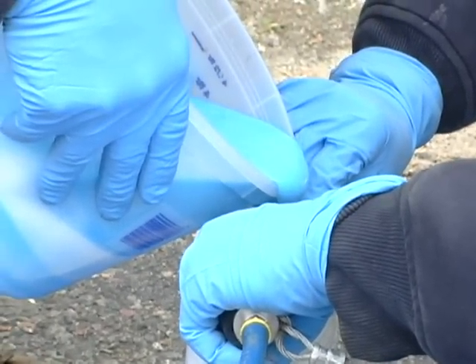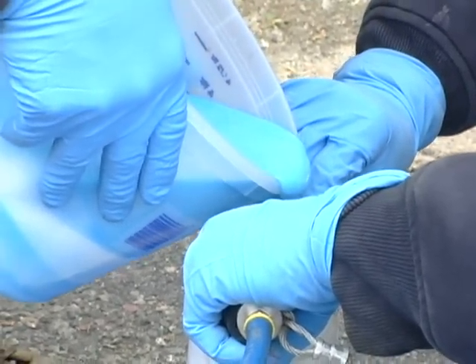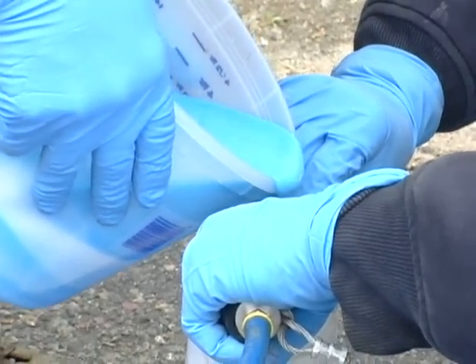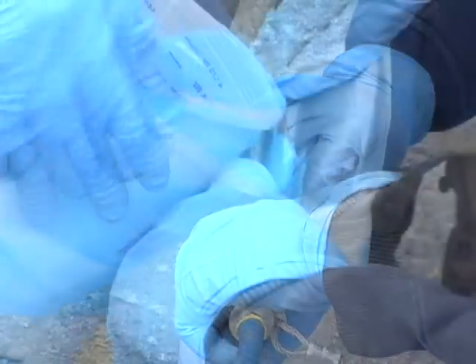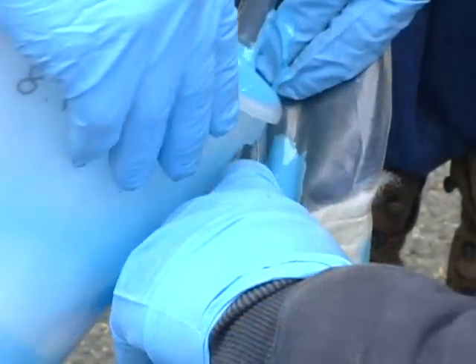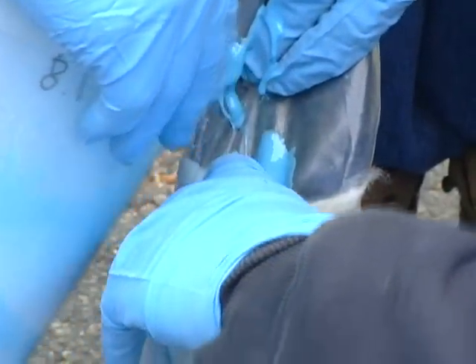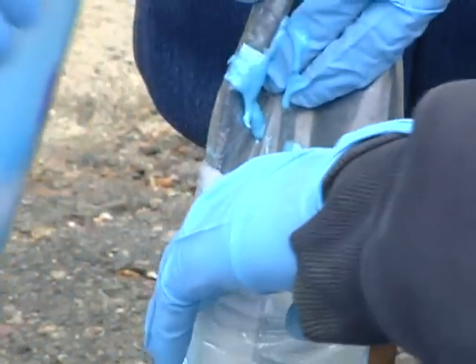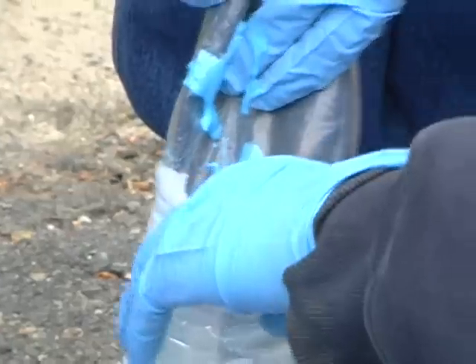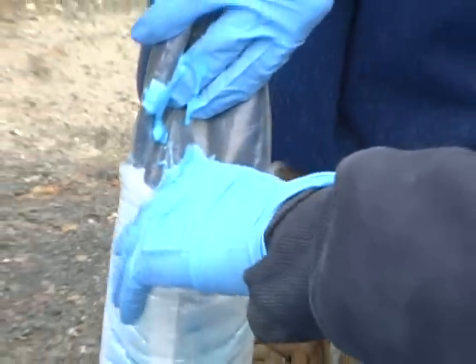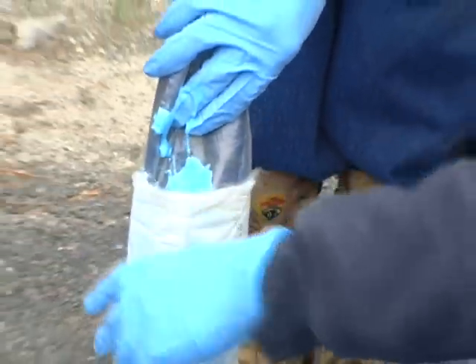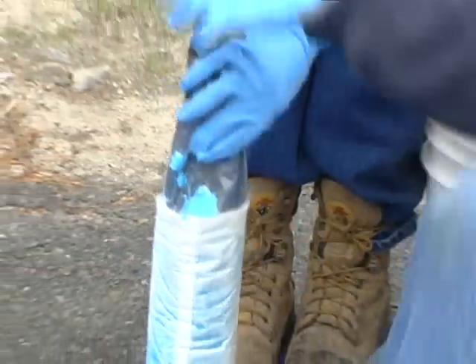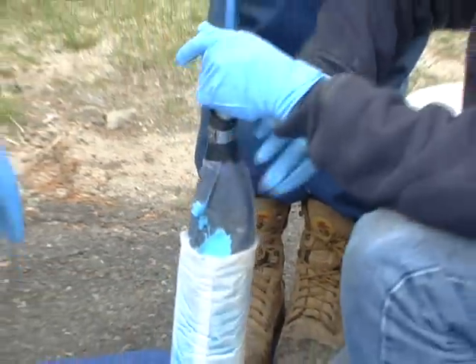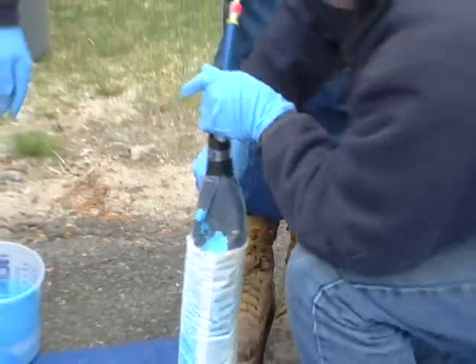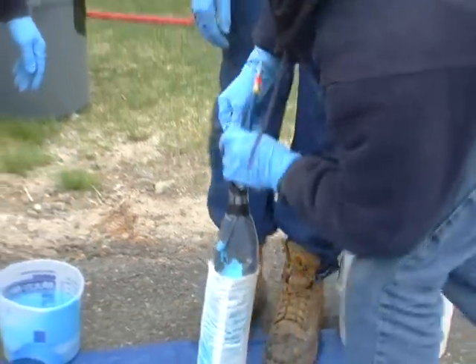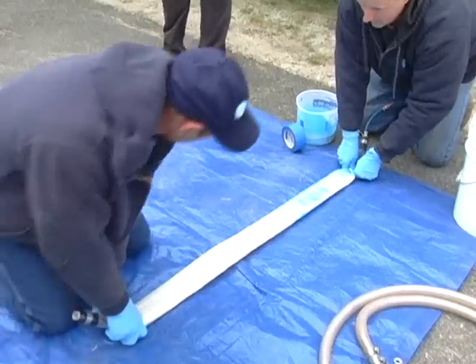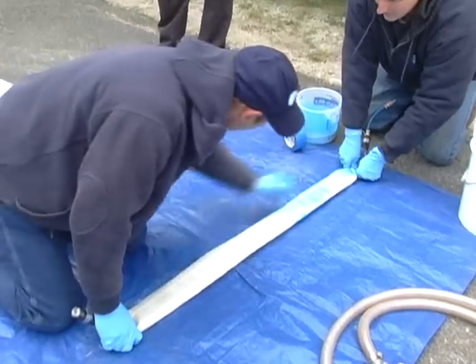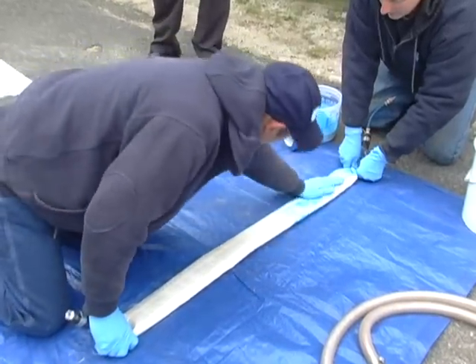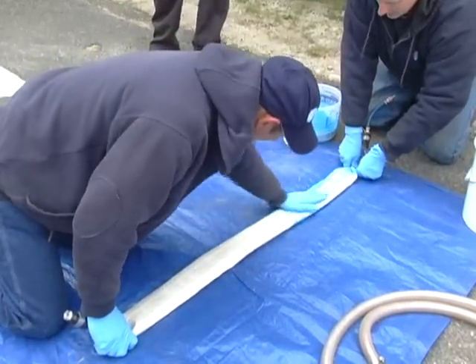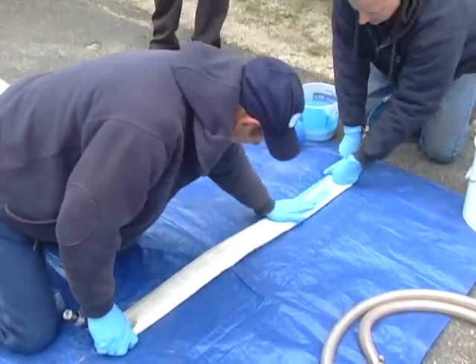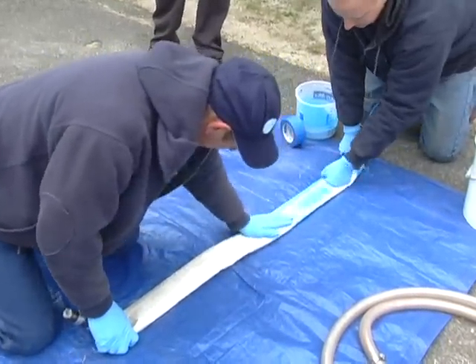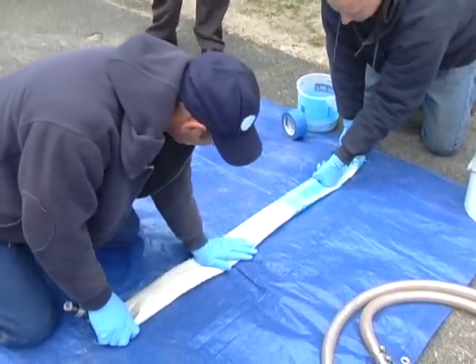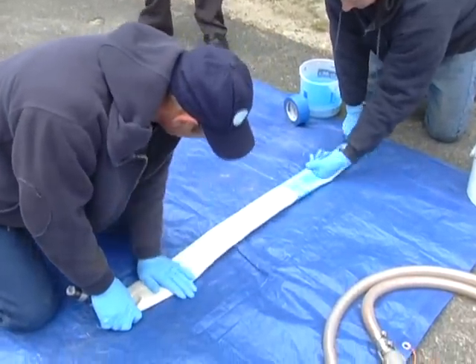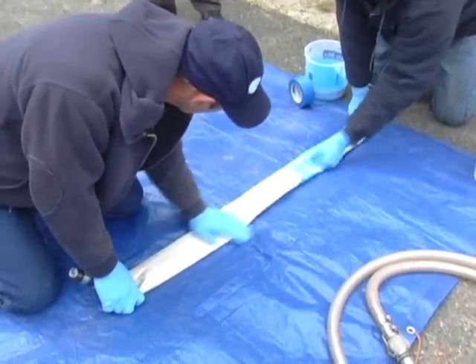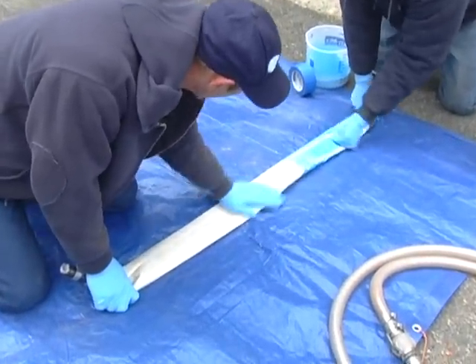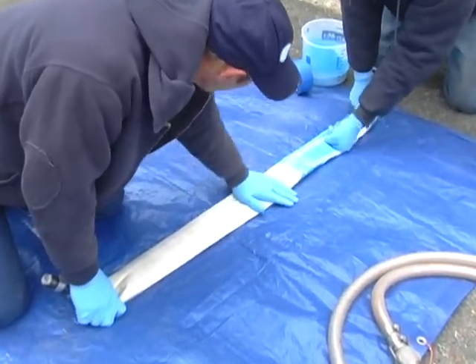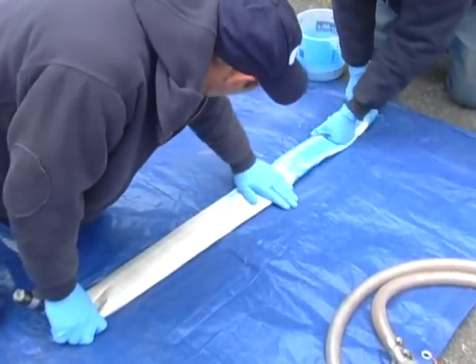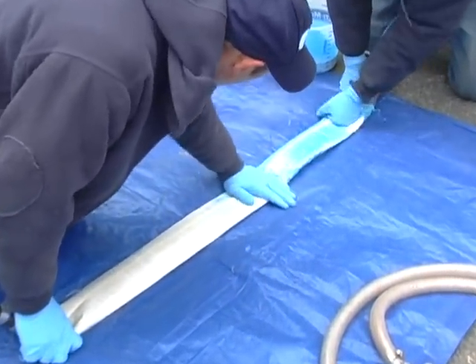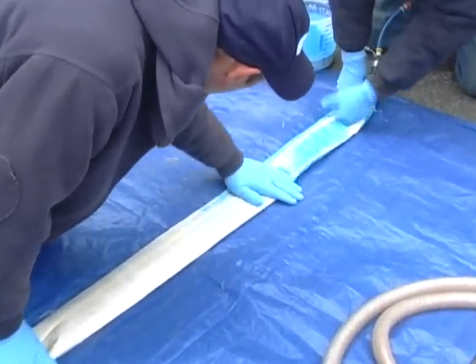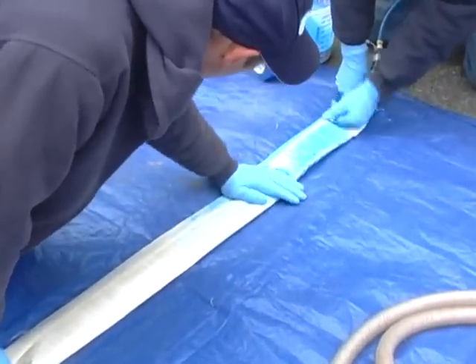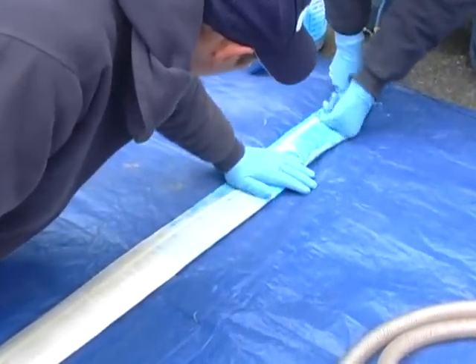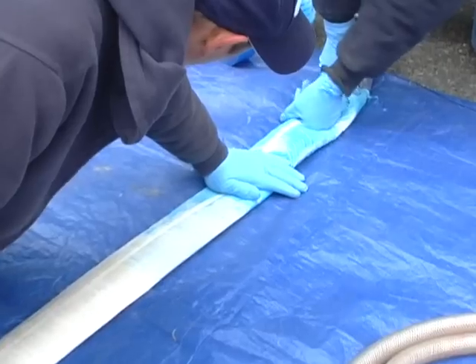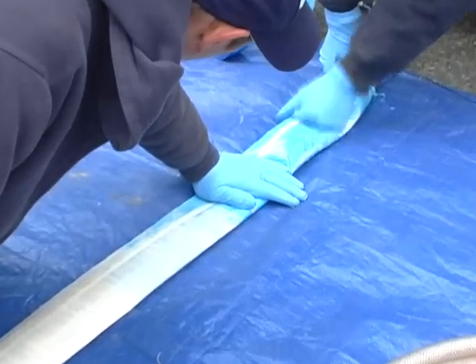What you're seeing here is our technicians mixing and applying the Blue Epoxy for a structural drain lining. Once the epoxy is mixed, it's inserted into a felt liner, and the technicians saturate the felt by hand to ensure even coverage.